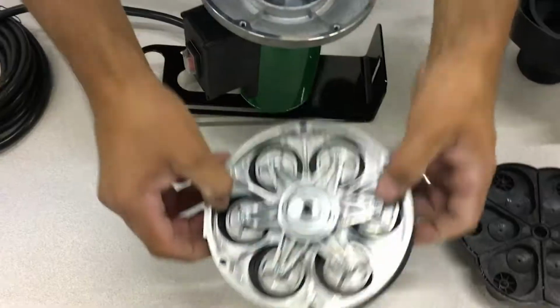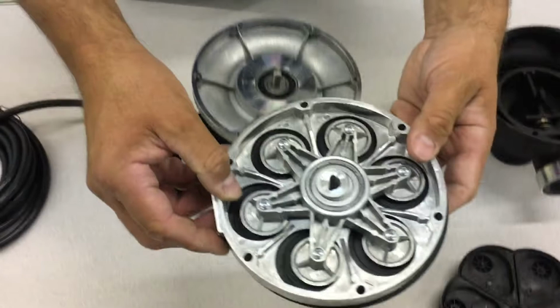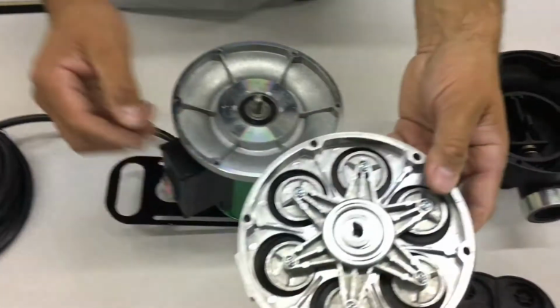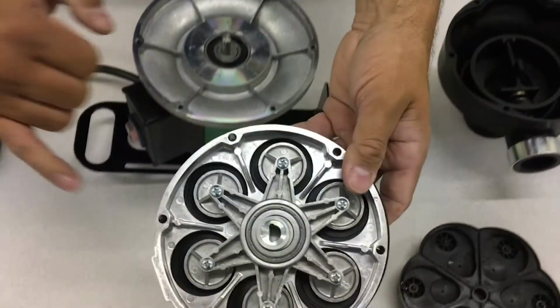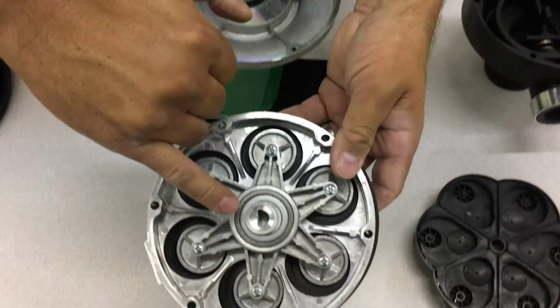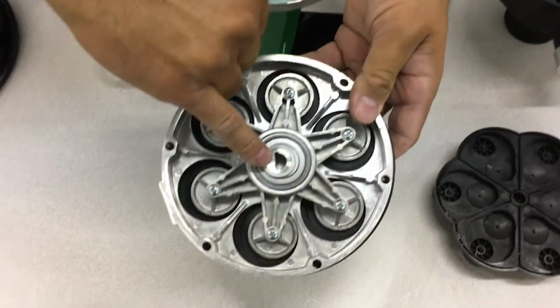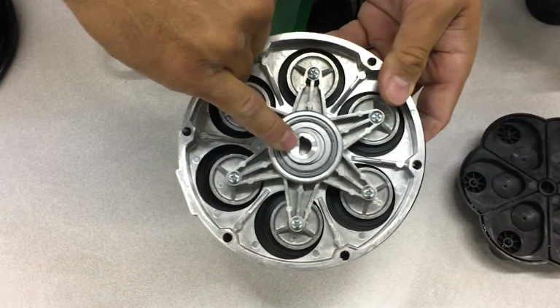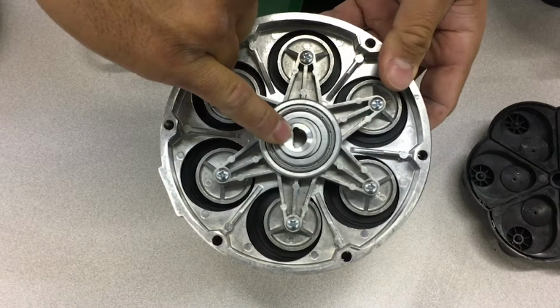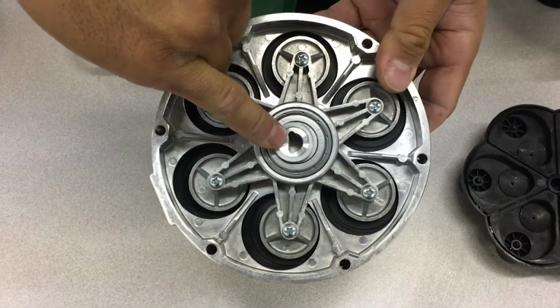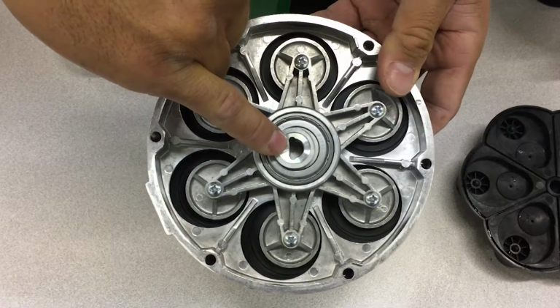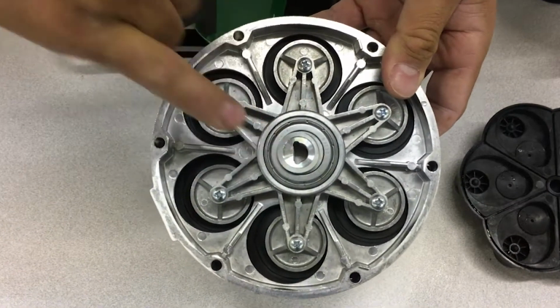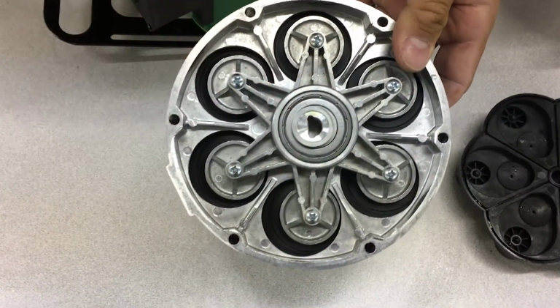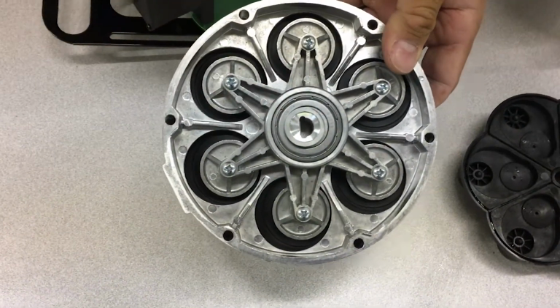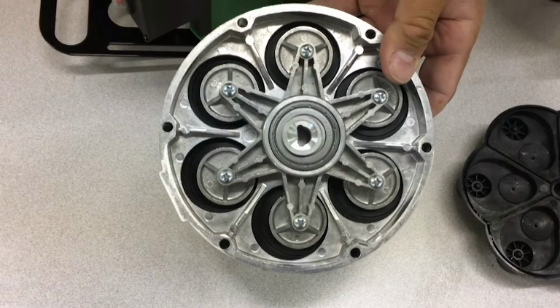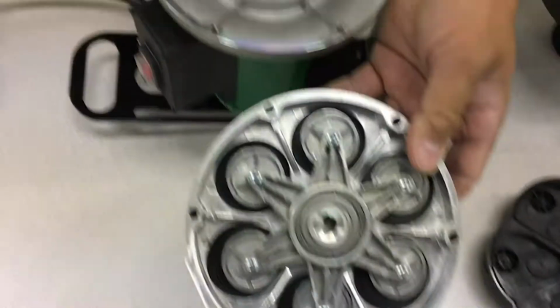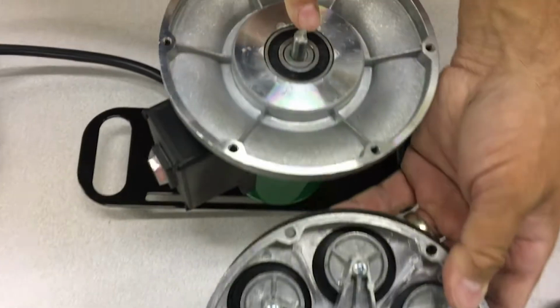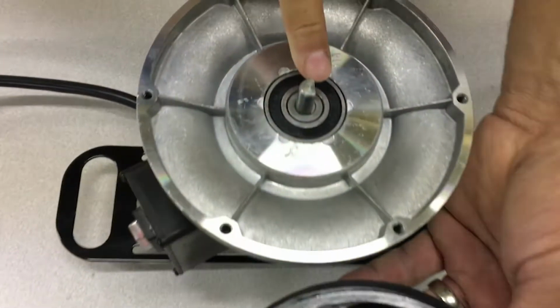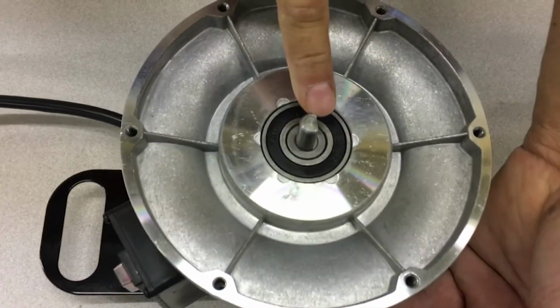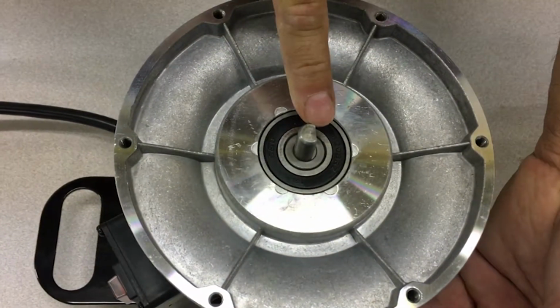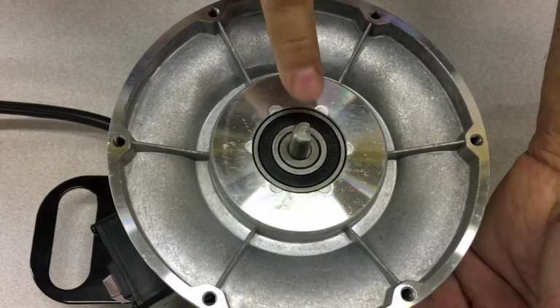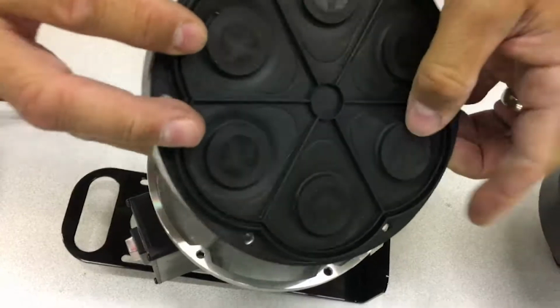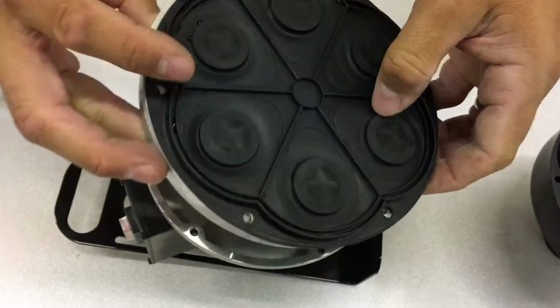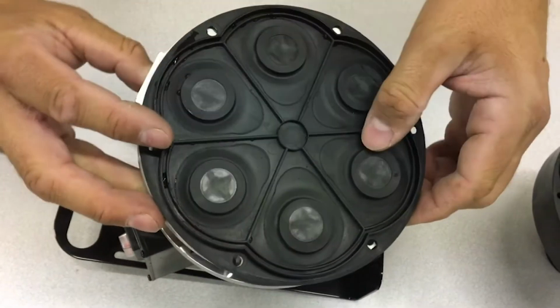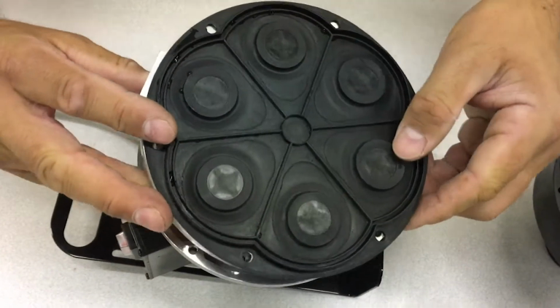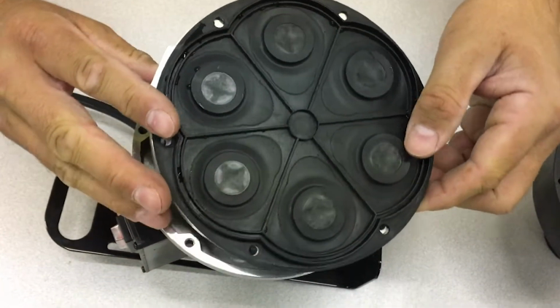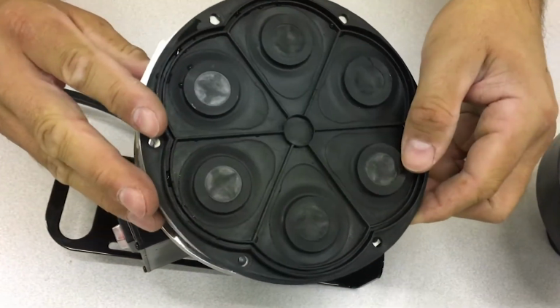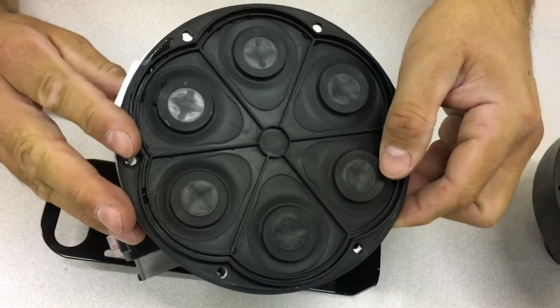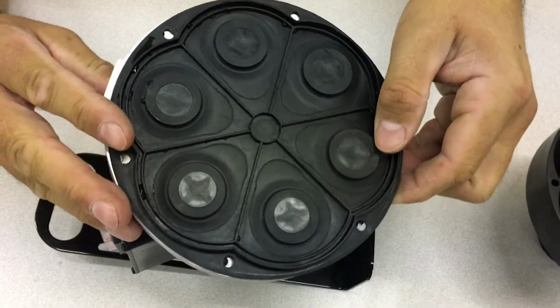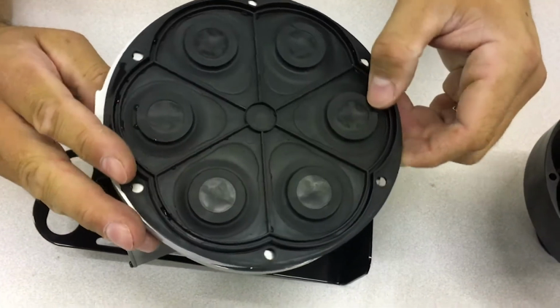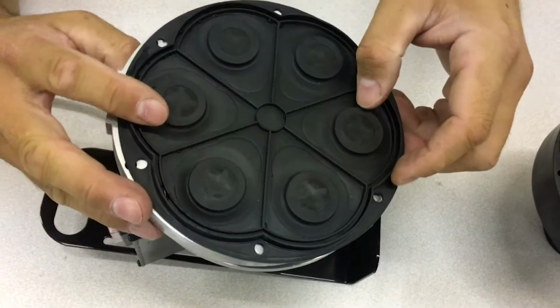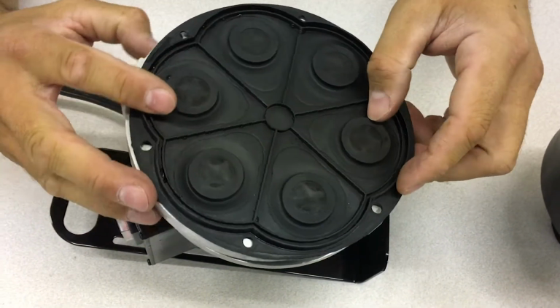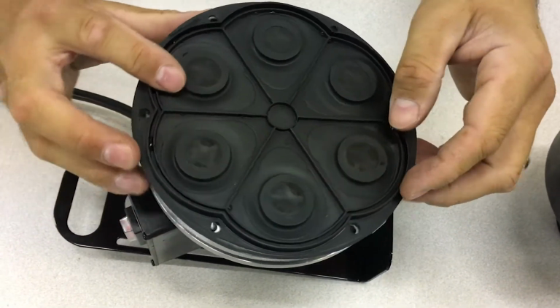When reassembling, reference the flat edge on the bearing of the wobble plate assembly and line it up with the flat part of the drive shaft of the motor. Place the assembly on the pump and rotate the assembly parts to the point that the screw holes line up.